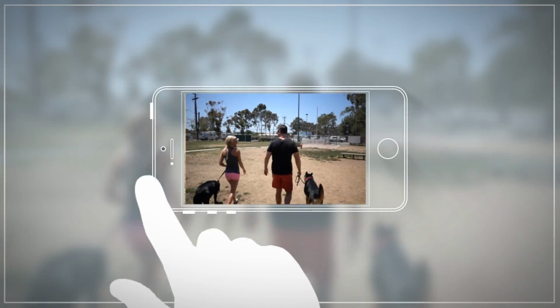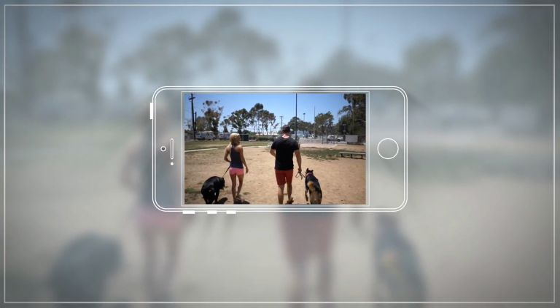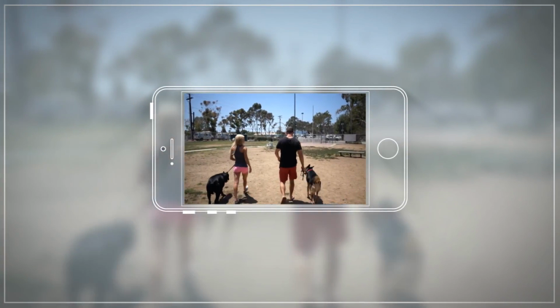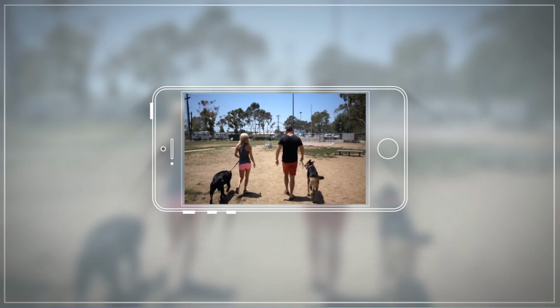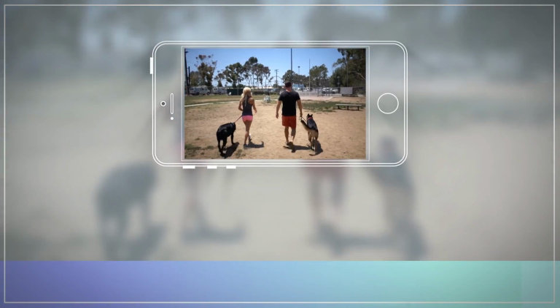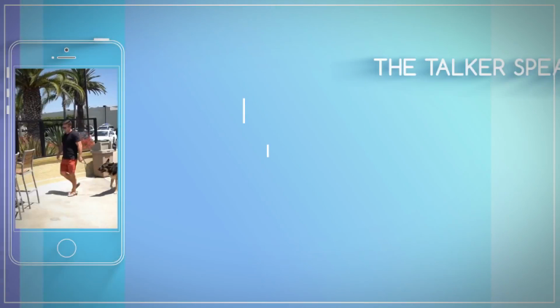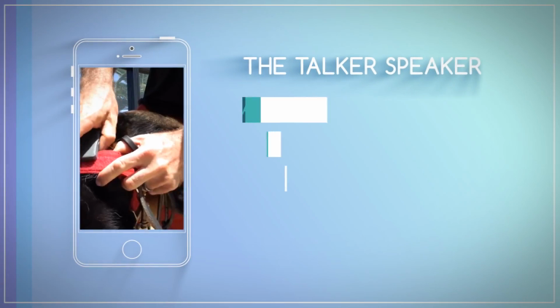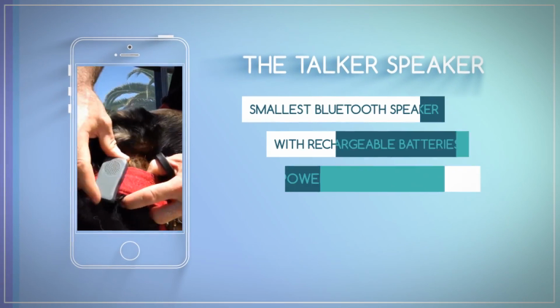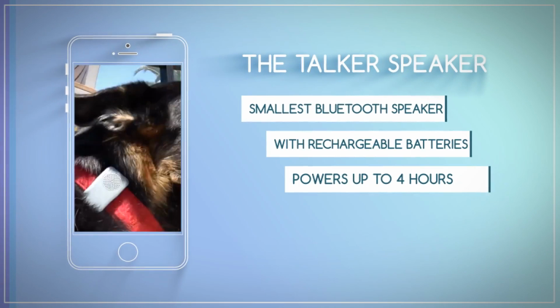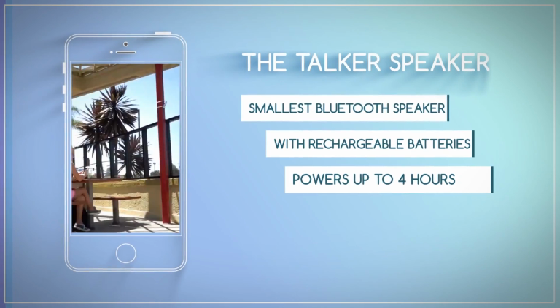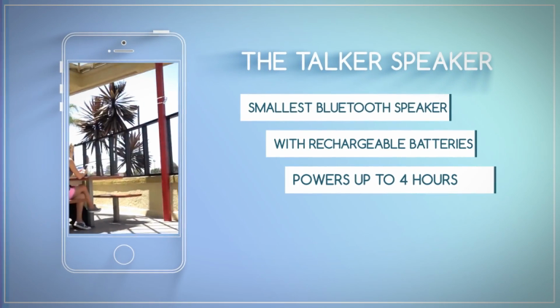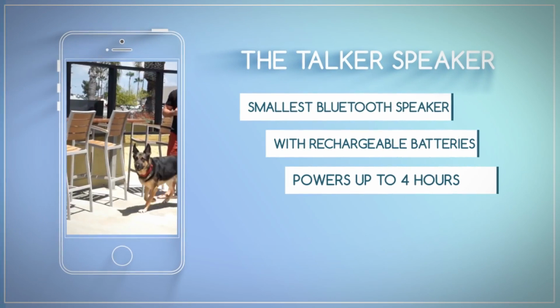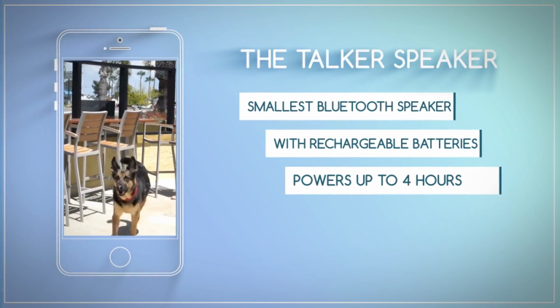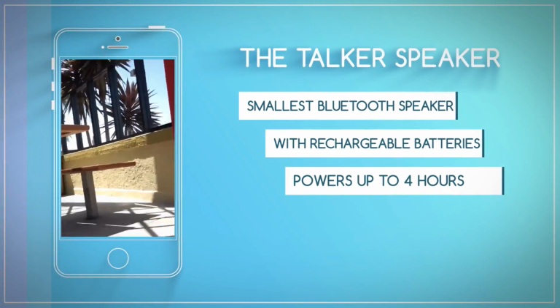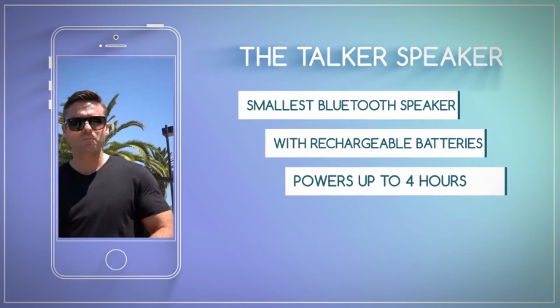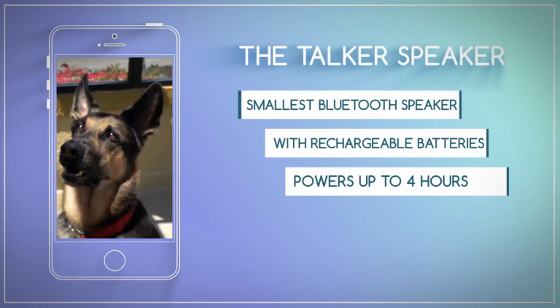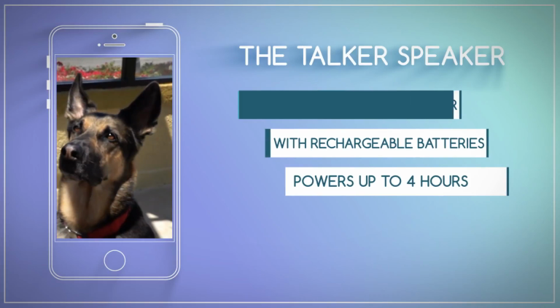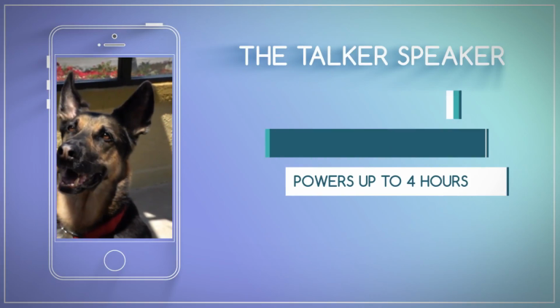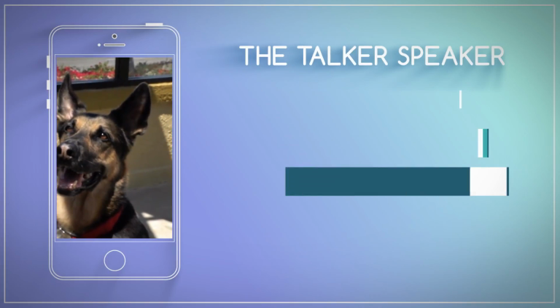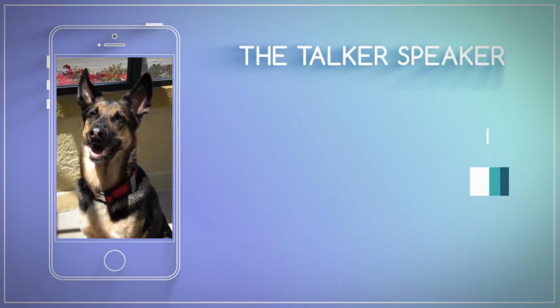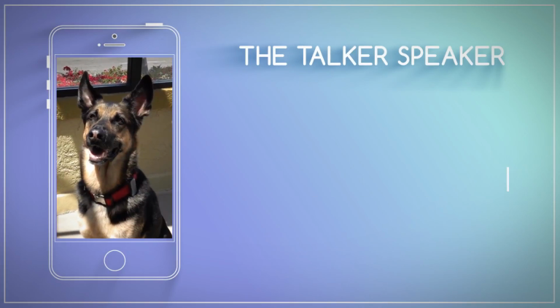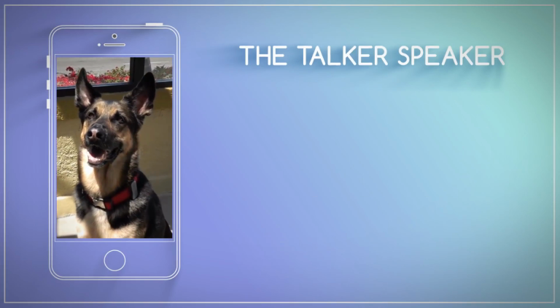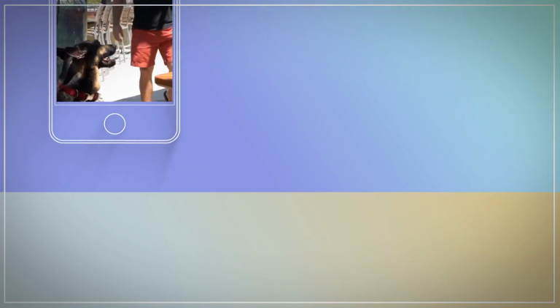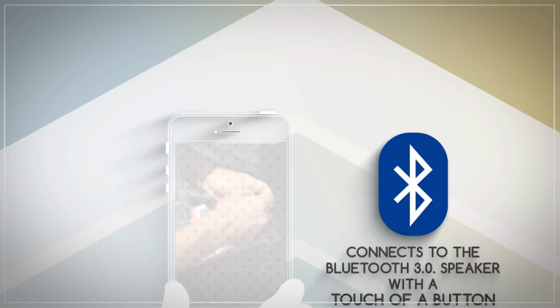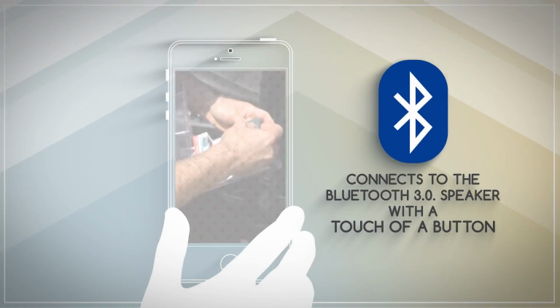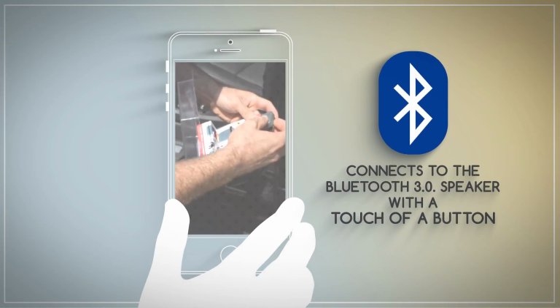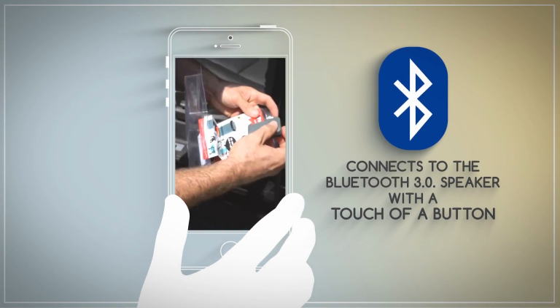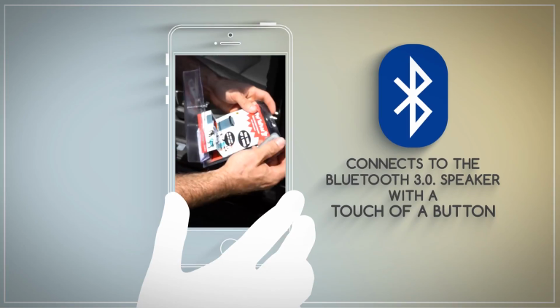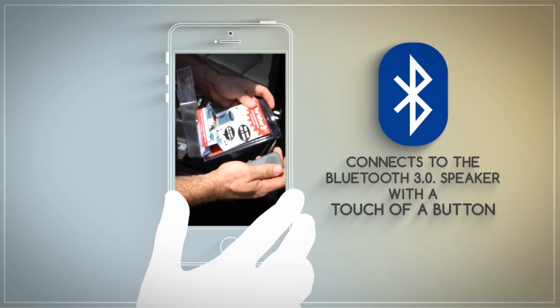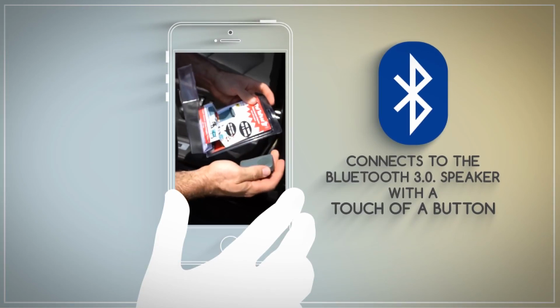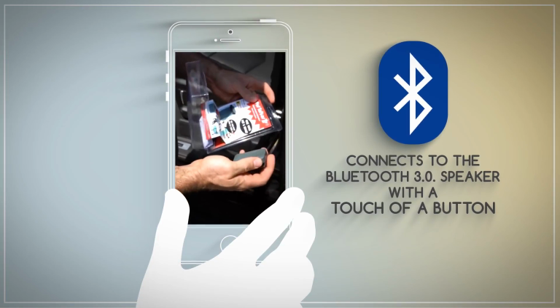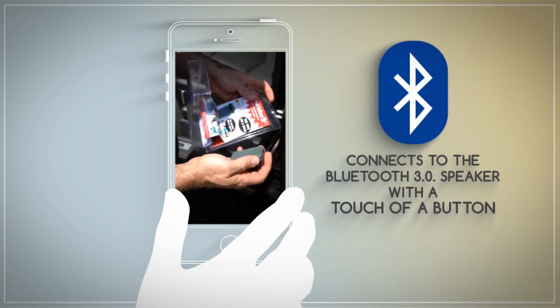The Talker speaker is the world's smallest Bluetooth speaker on the market. Its rechargeable battery powers up to 4 hours of continuous play. The app connects to the Bluetooth 3.0 speaker with a touch of a button.